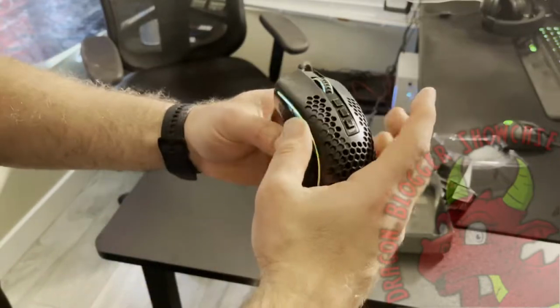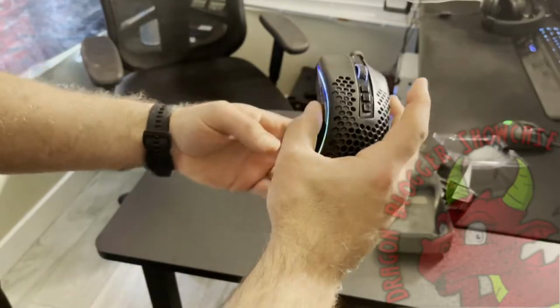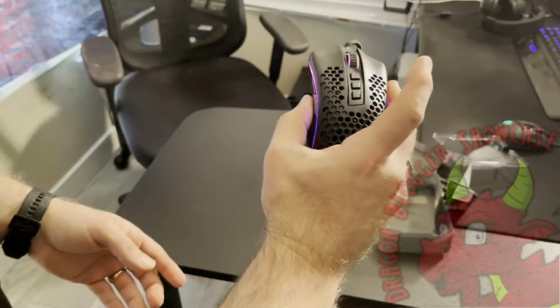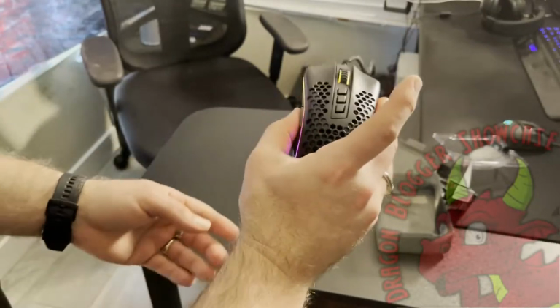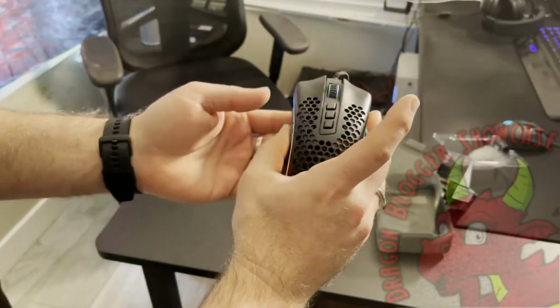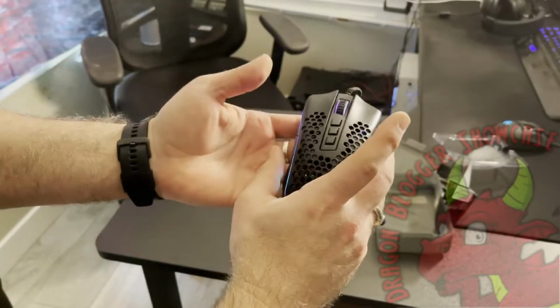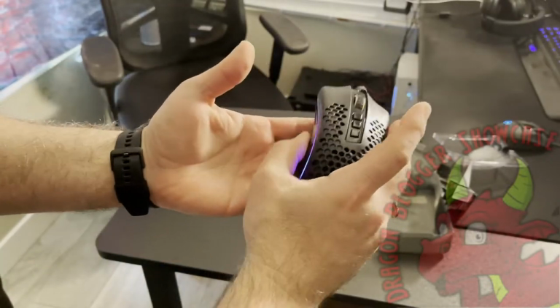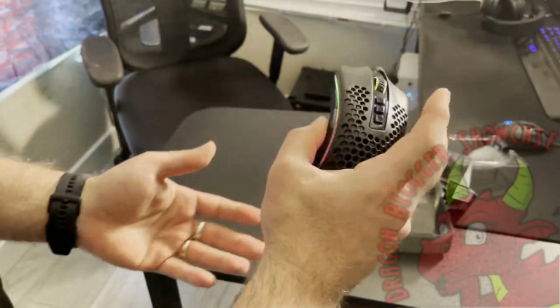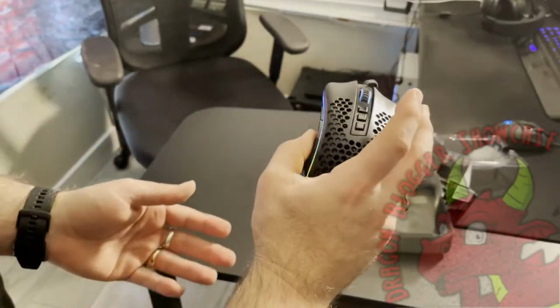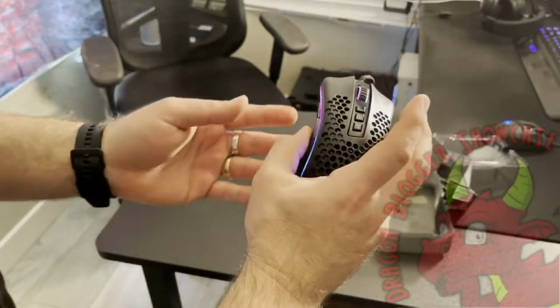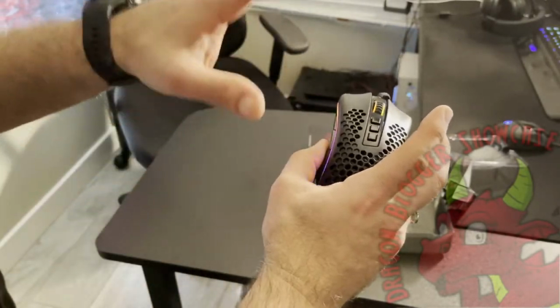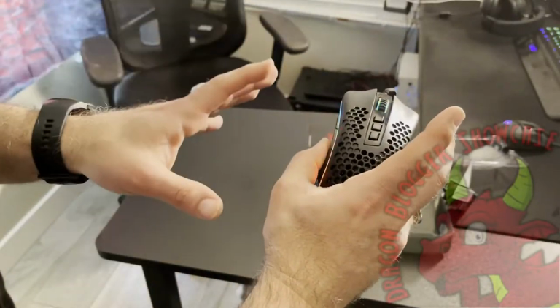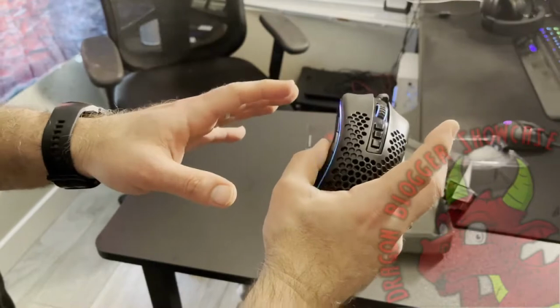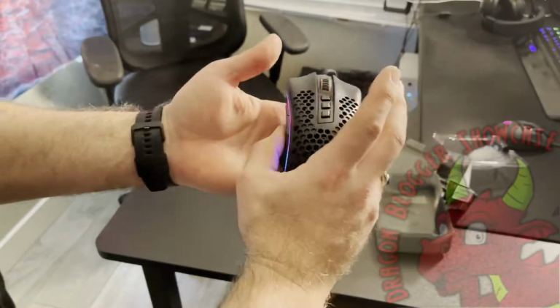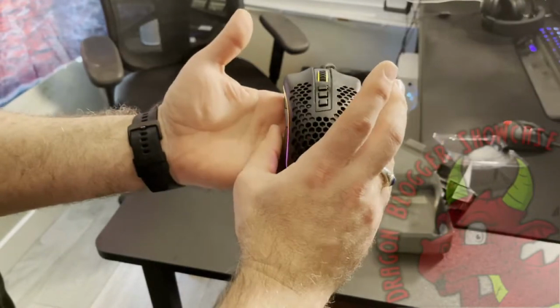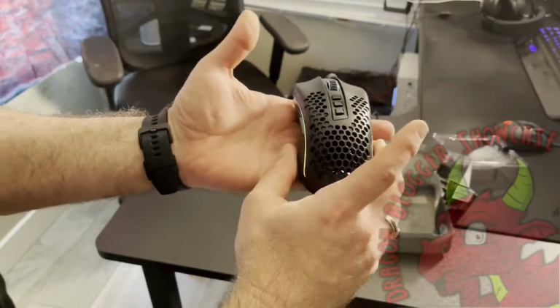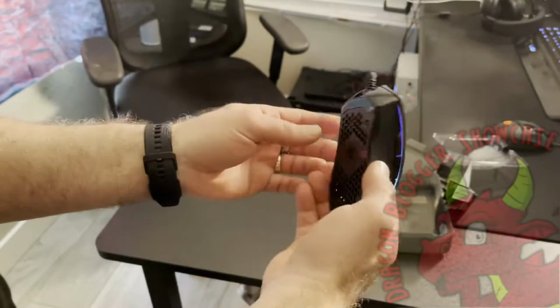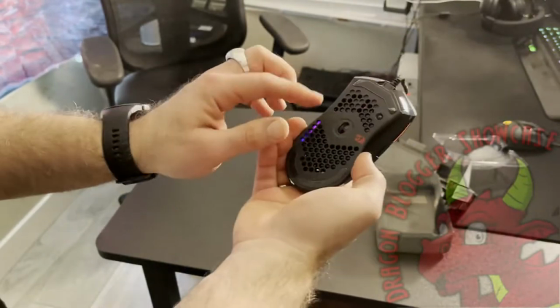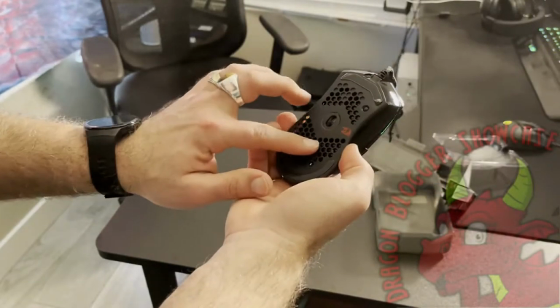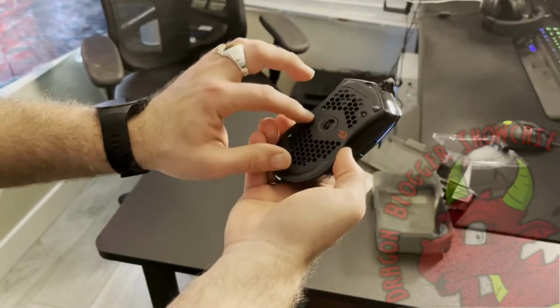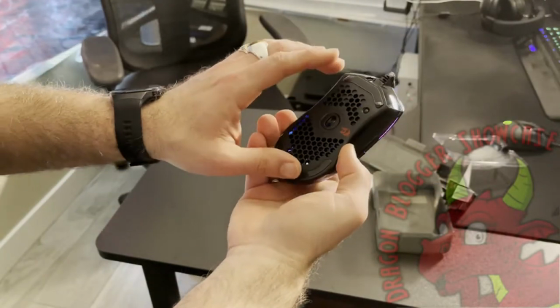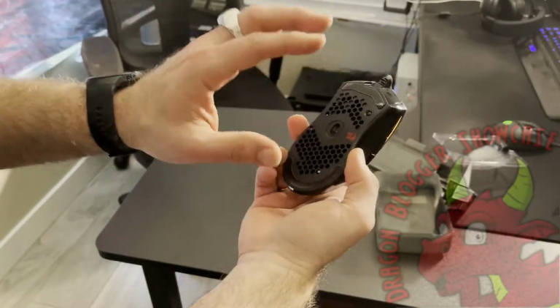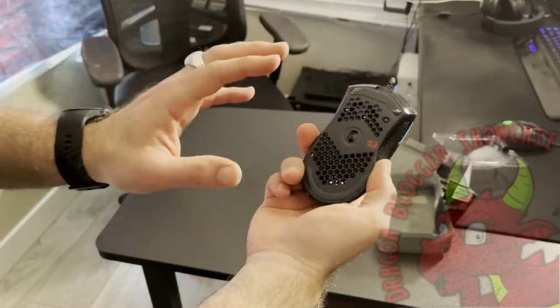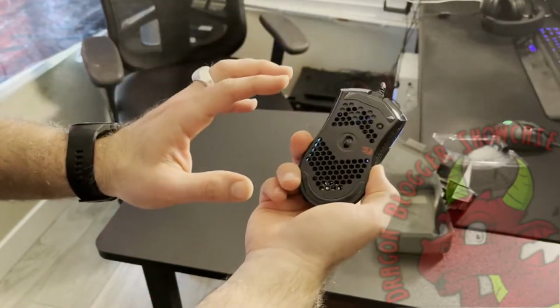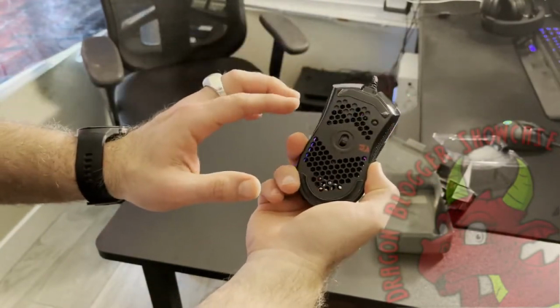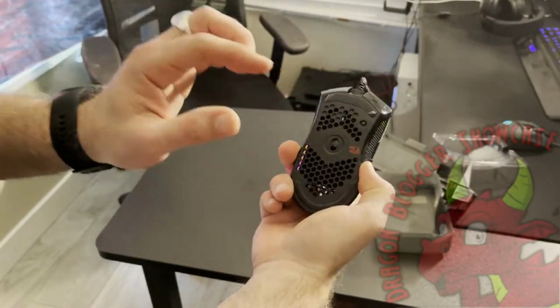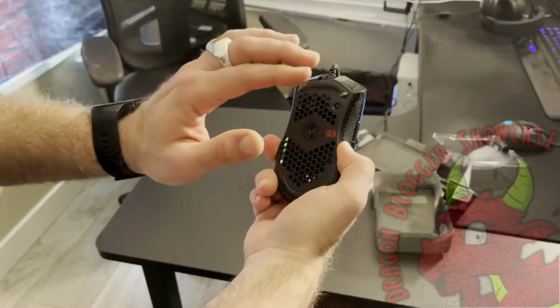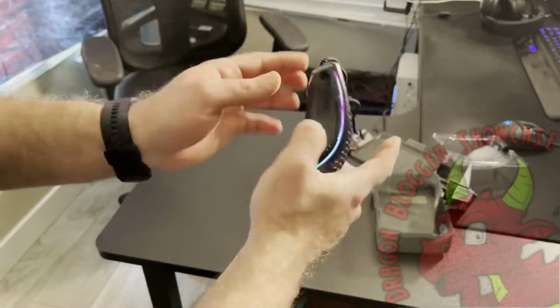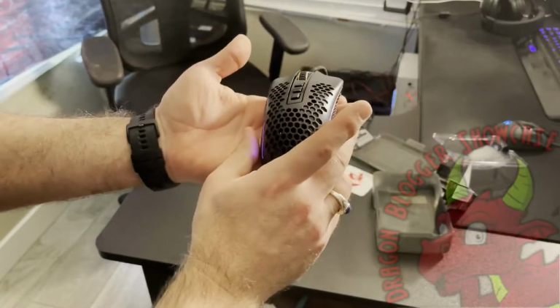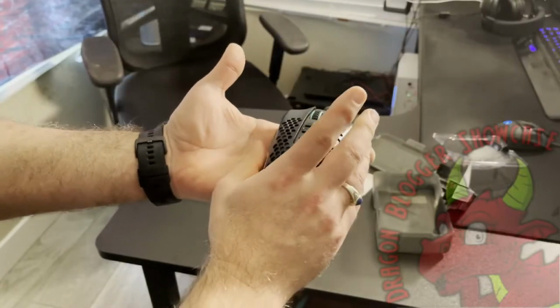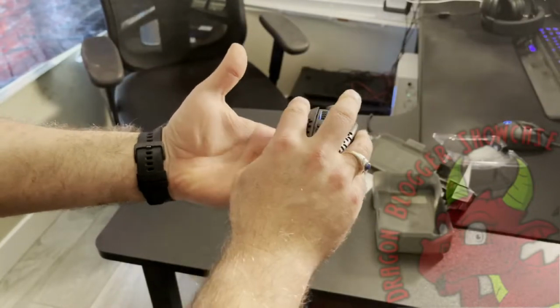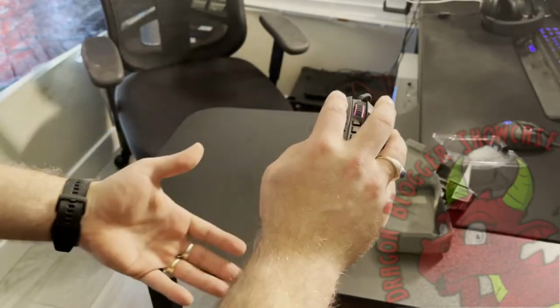I will say I've used some honeycomb mice before. This one's not the lightest I've had, but it's also on the very, very light side. So if you're somebody who likes heavier mice, the honeycomb mice might be a little too light for you.